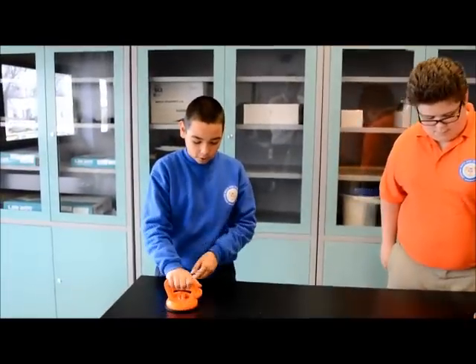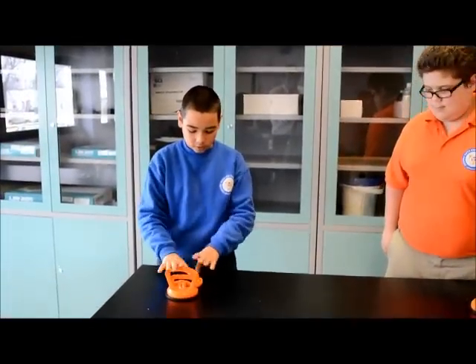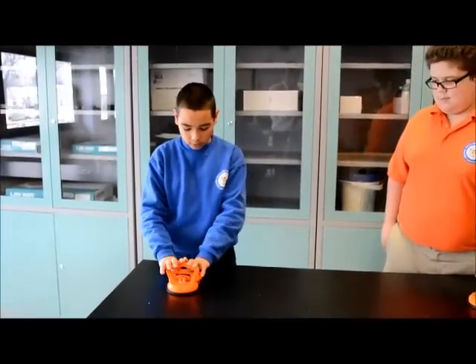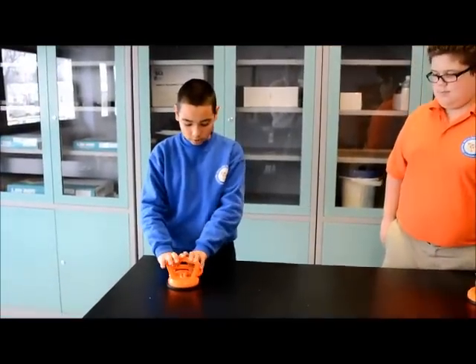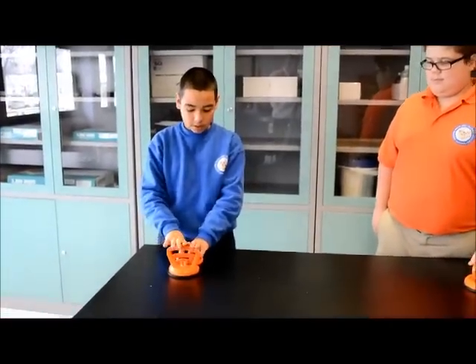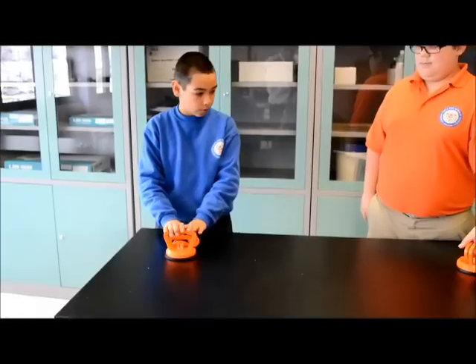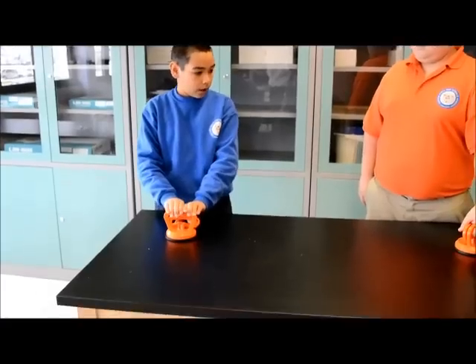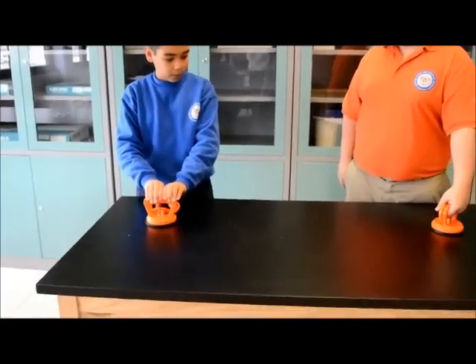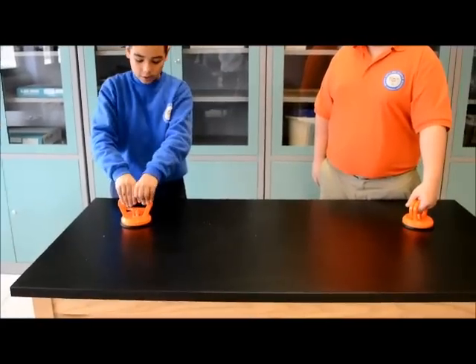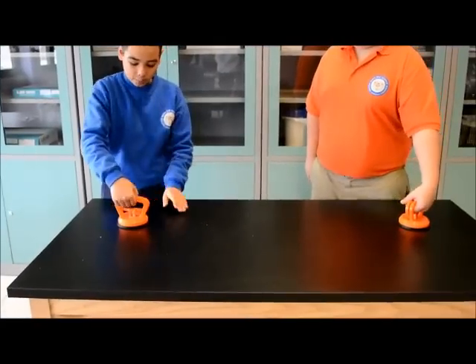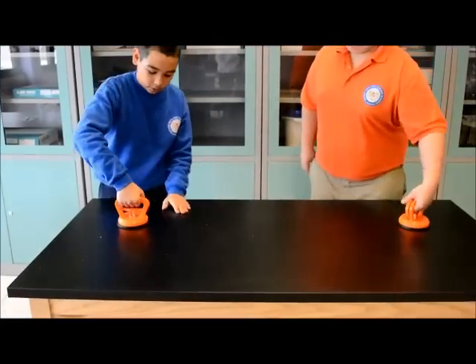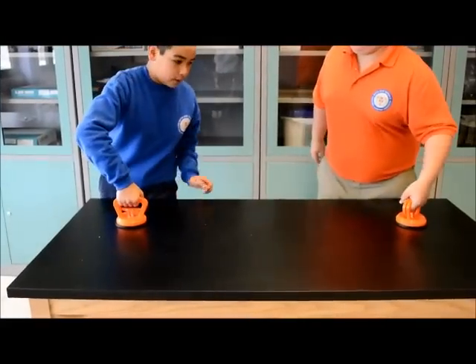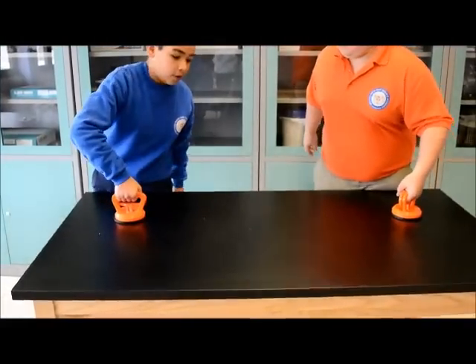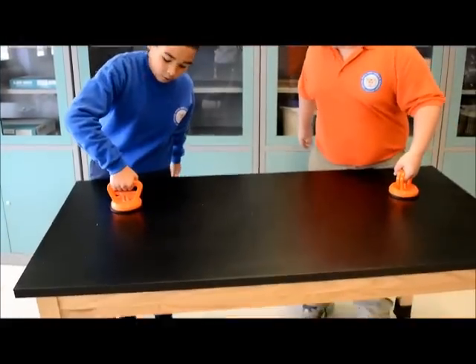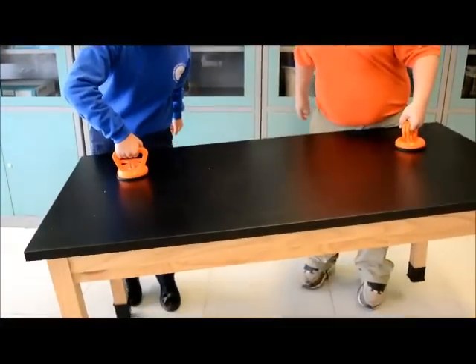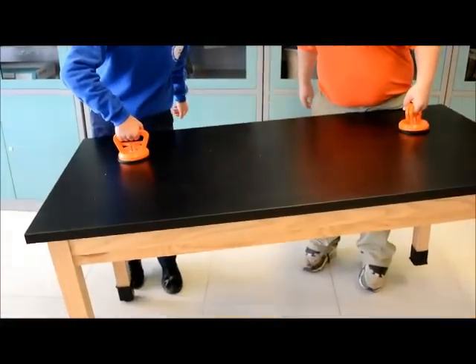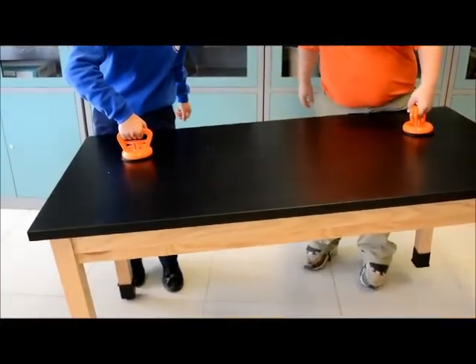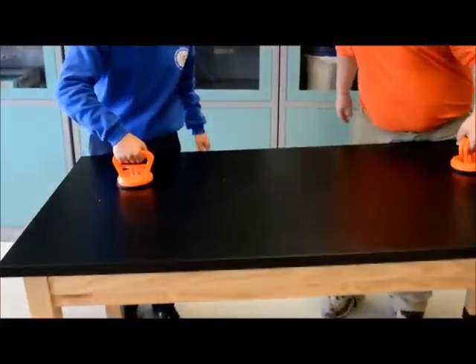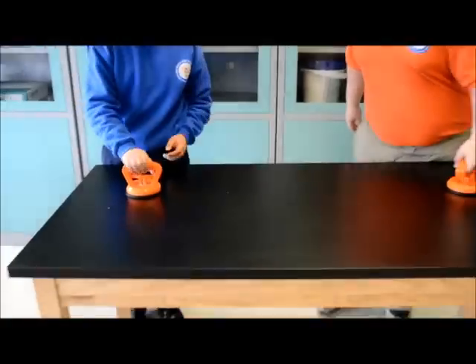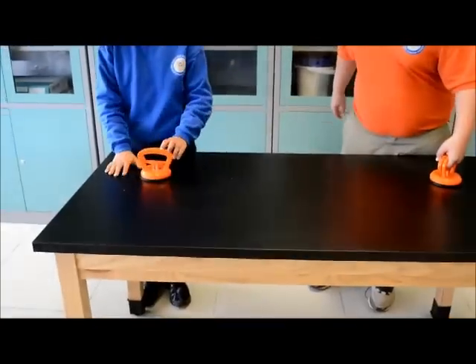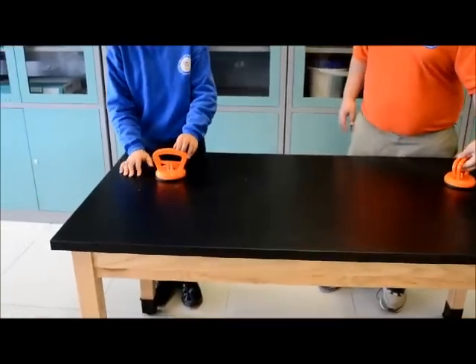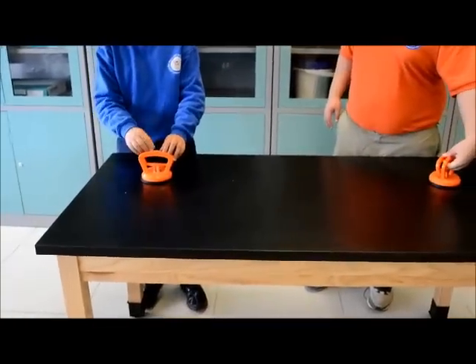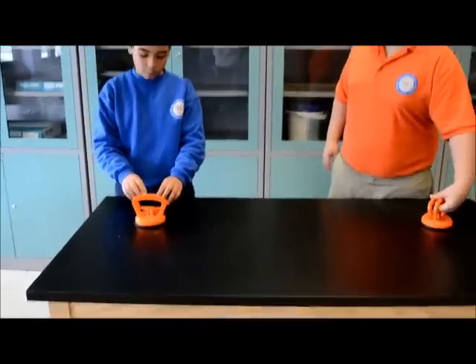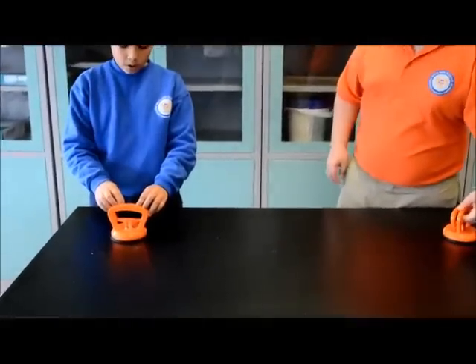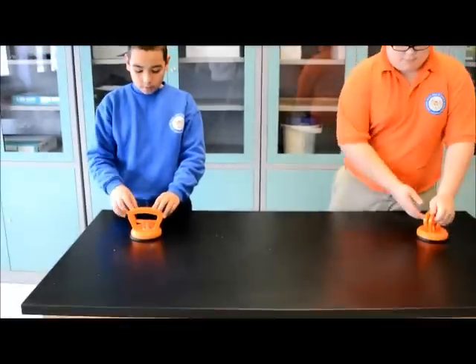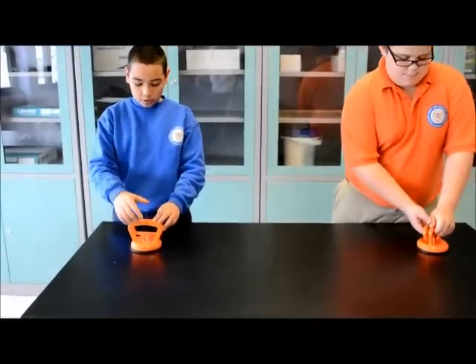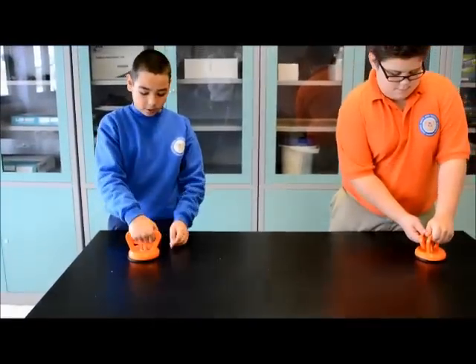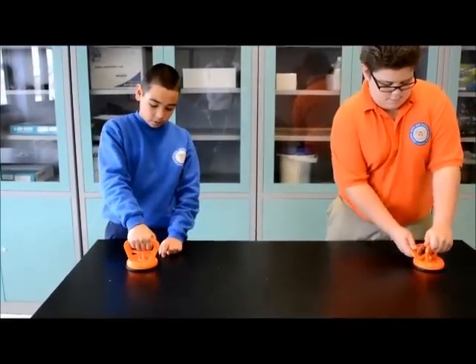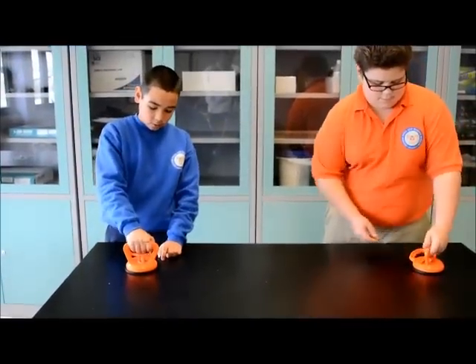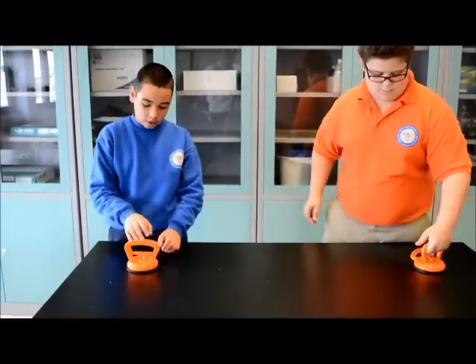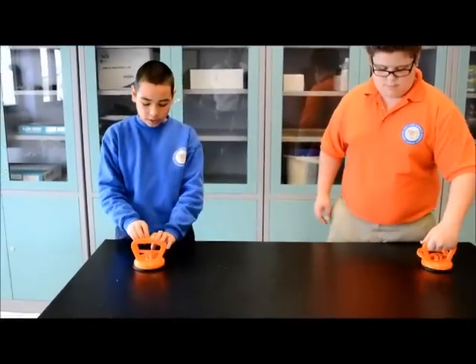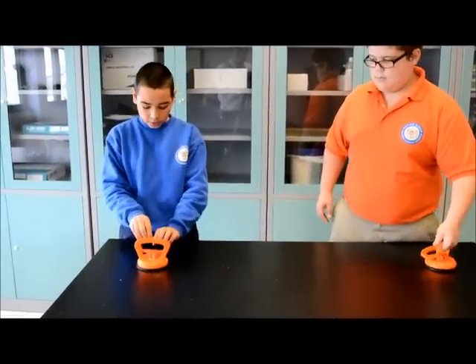We are going to stick this on the table and then clamp it down, and we are going to try to lift up the table. It's actually impossible to release this without unclamping it.